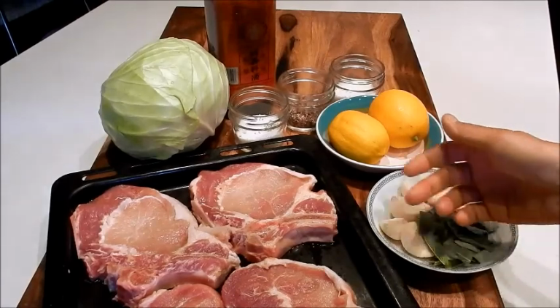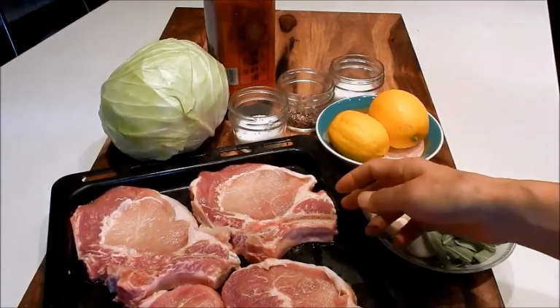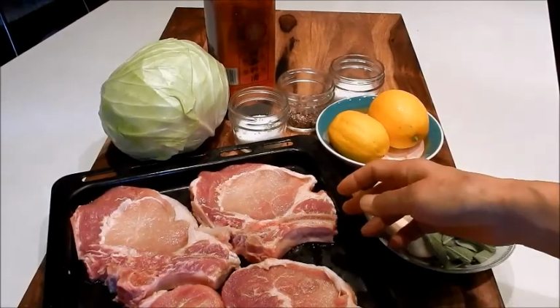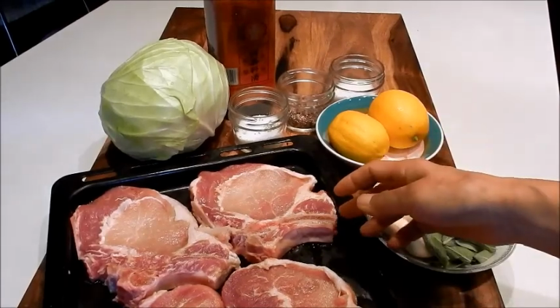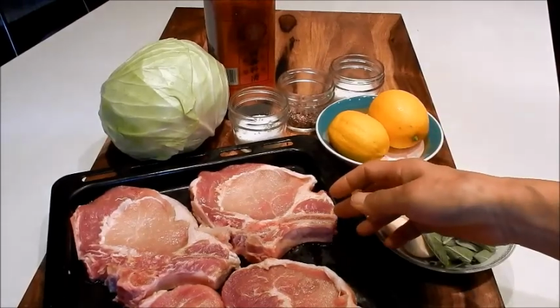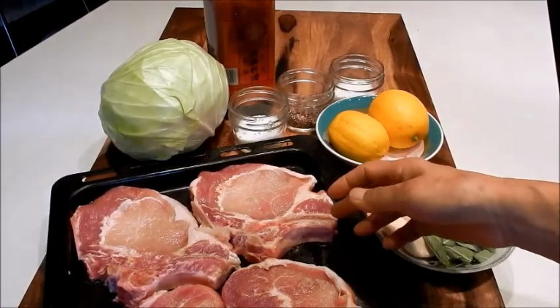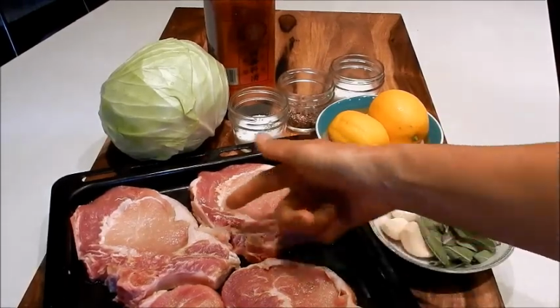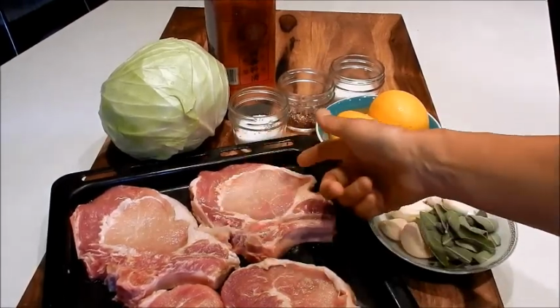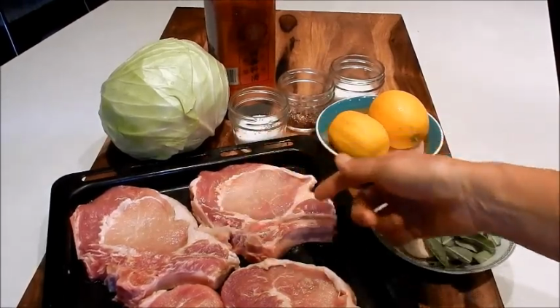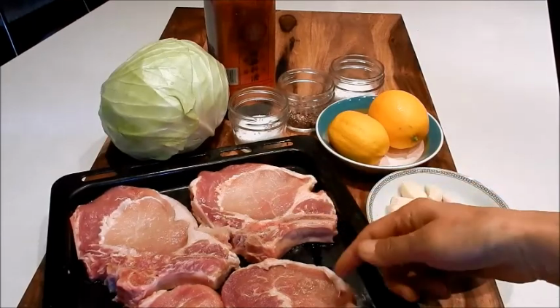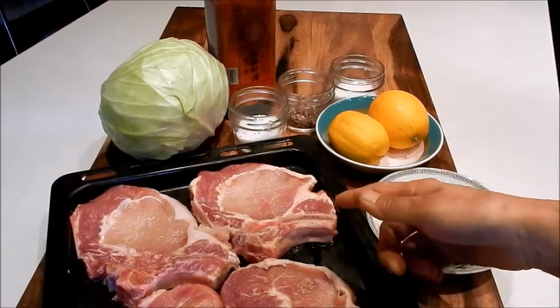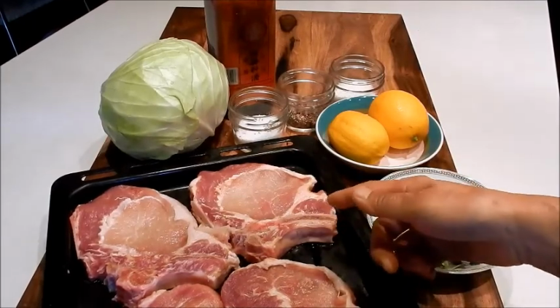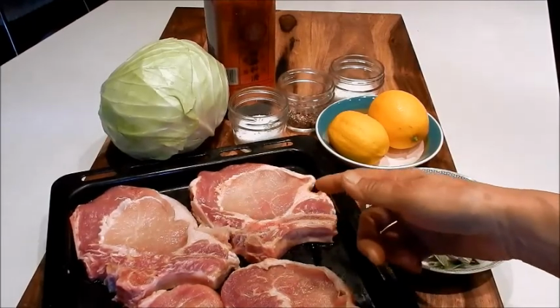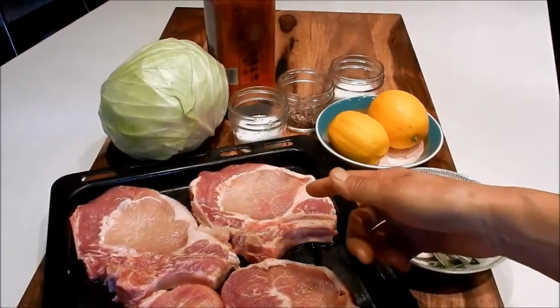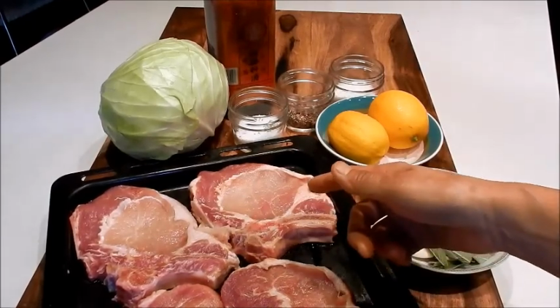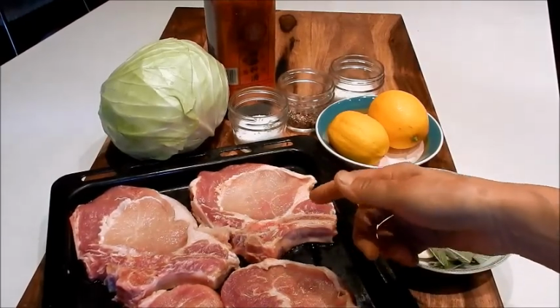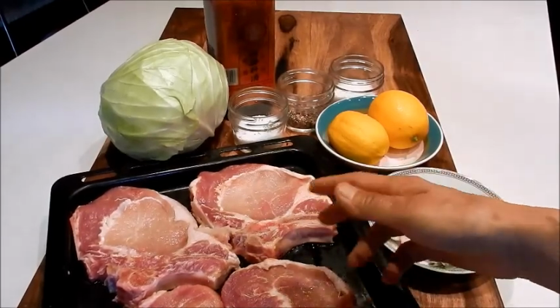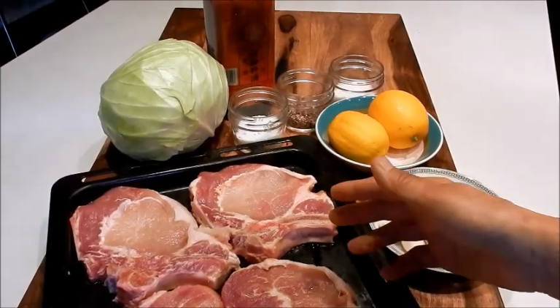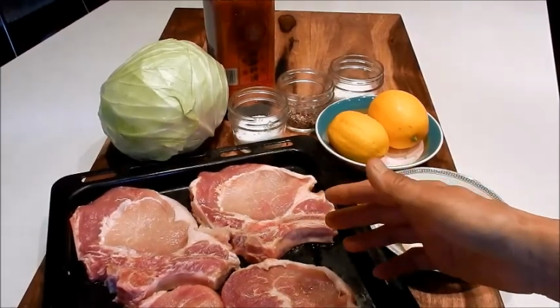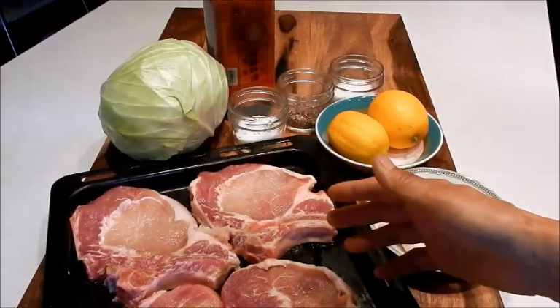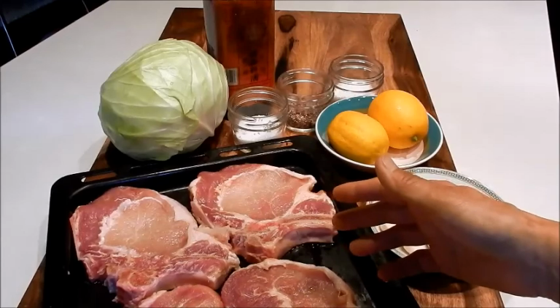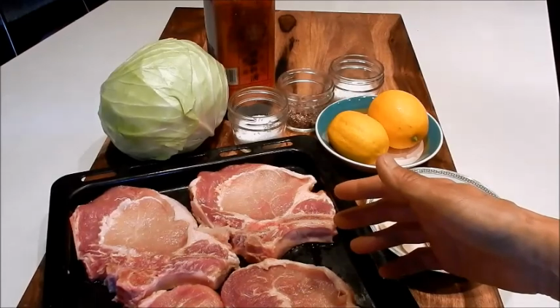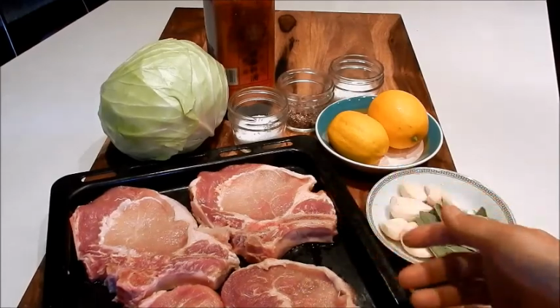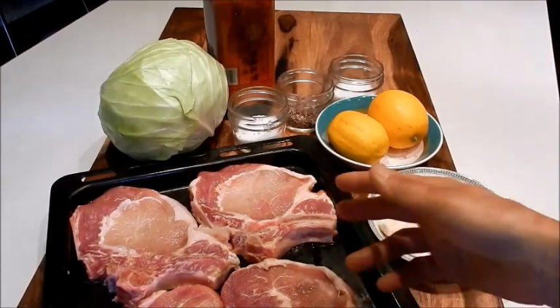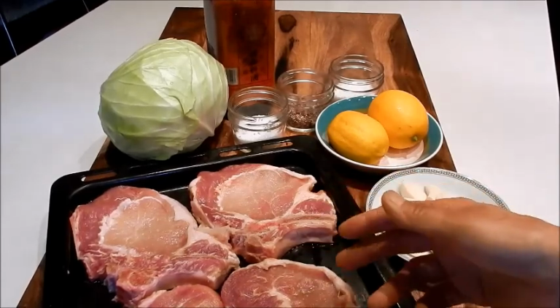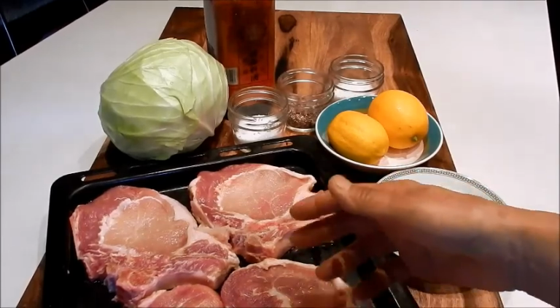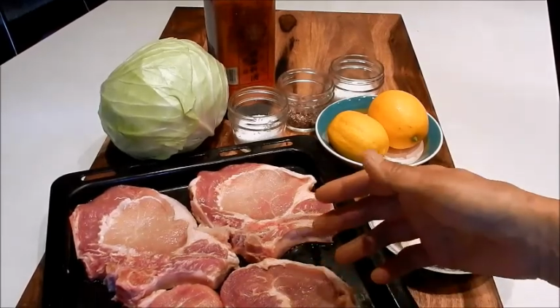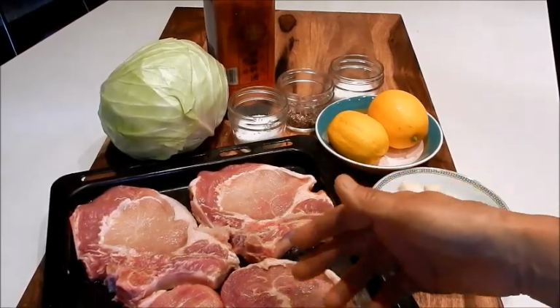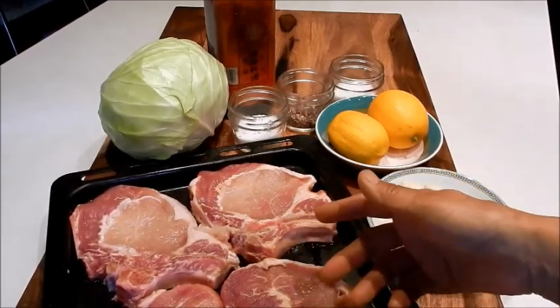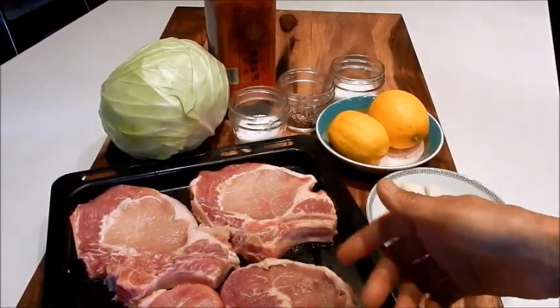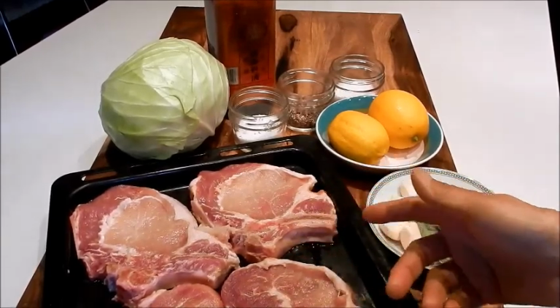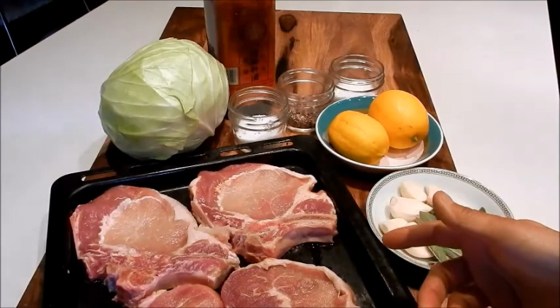These are bone-in rib cut pork chops with a fat cap on them. This is a similar cut to the rib eye beef steak. It has a nice percentage of fat to meat ratio, and the bone-in cut gives the meat a much richer flavor when you're cooking it.